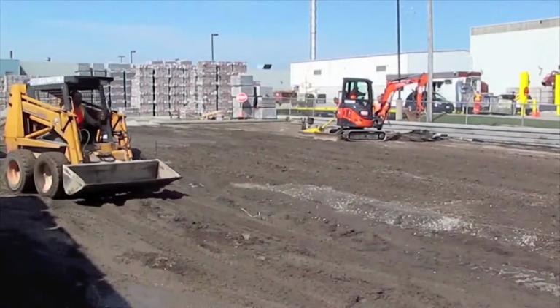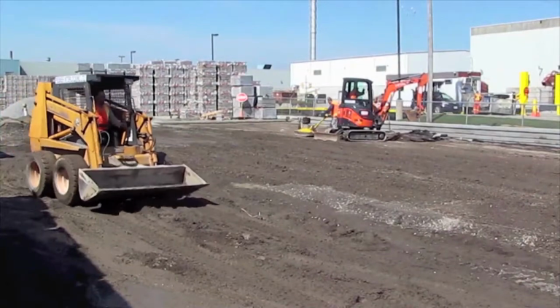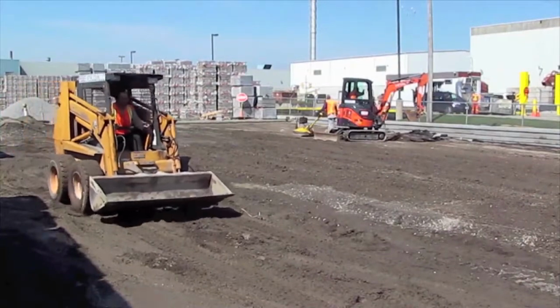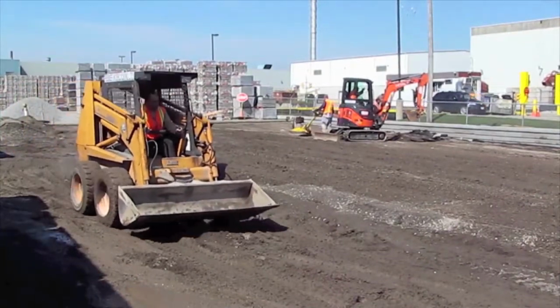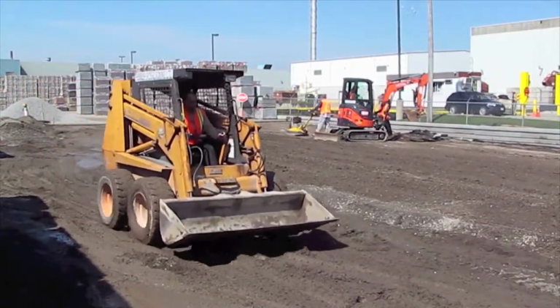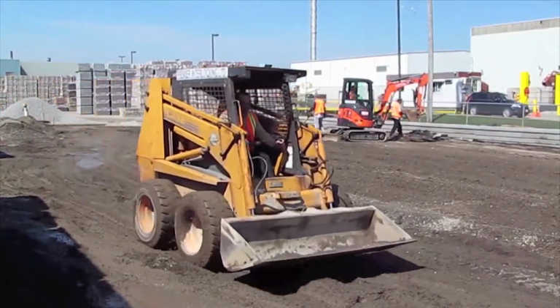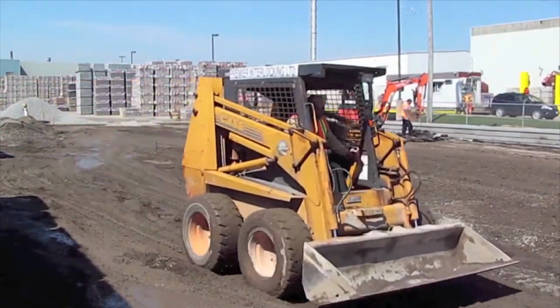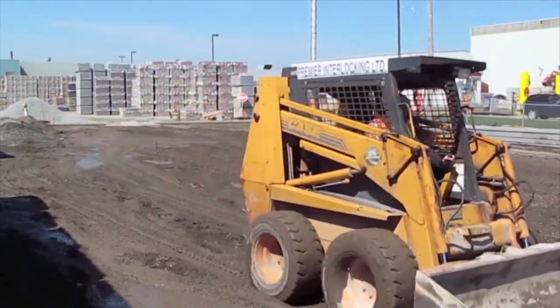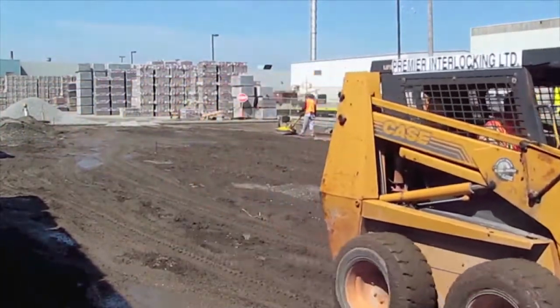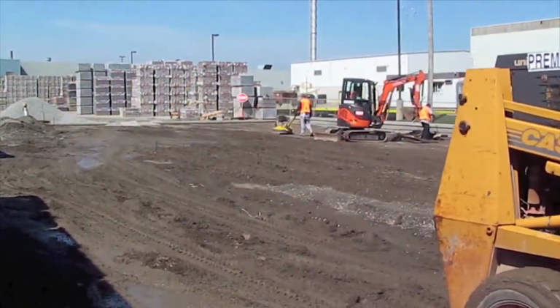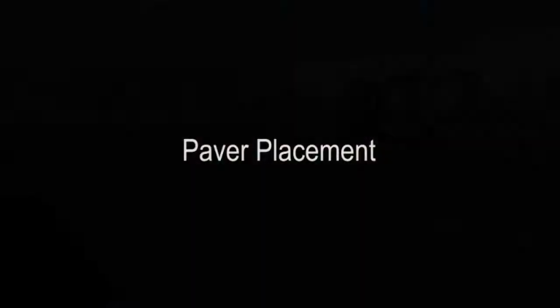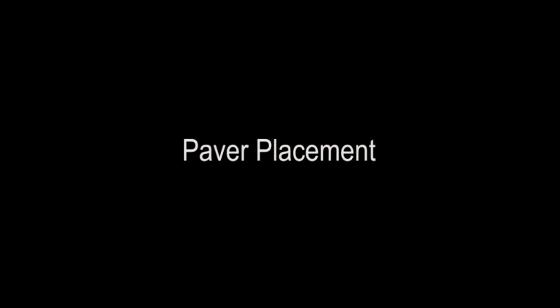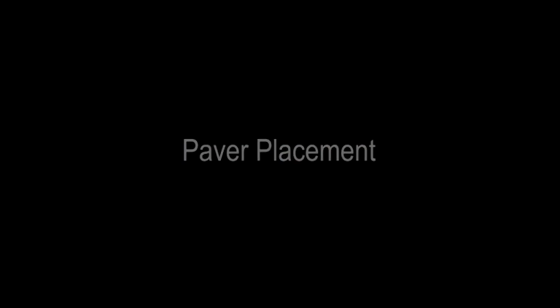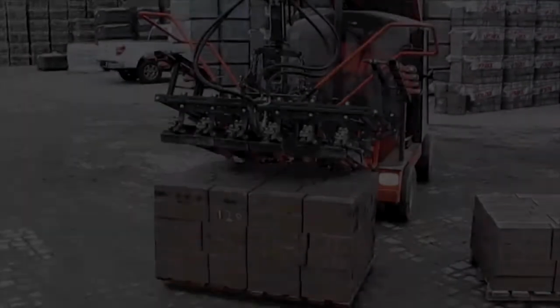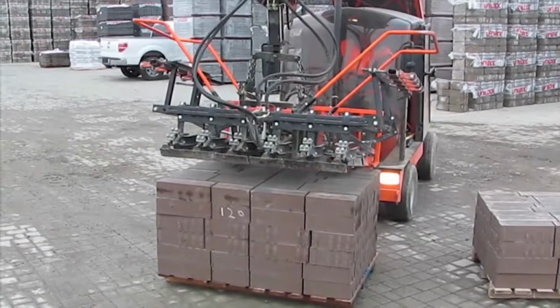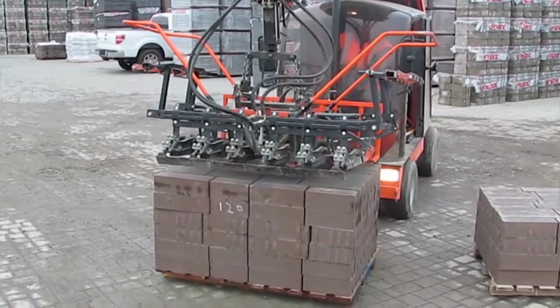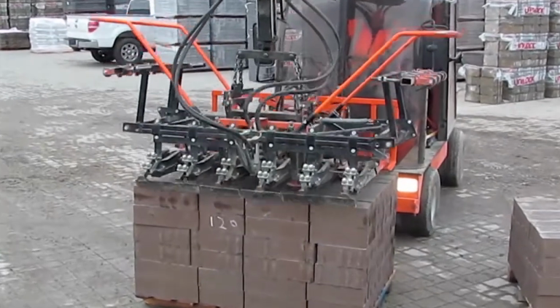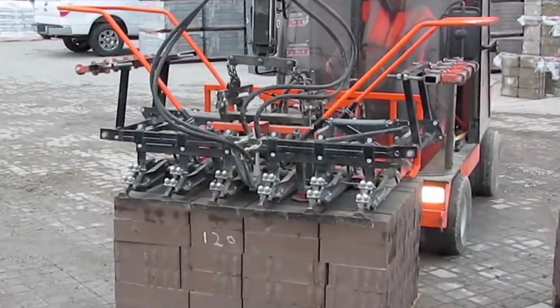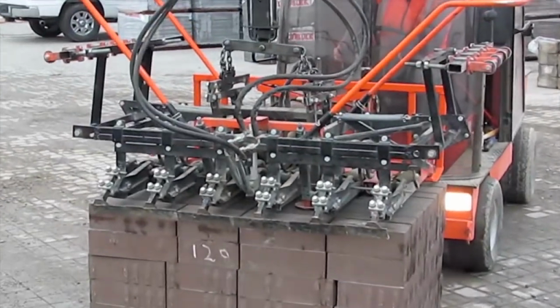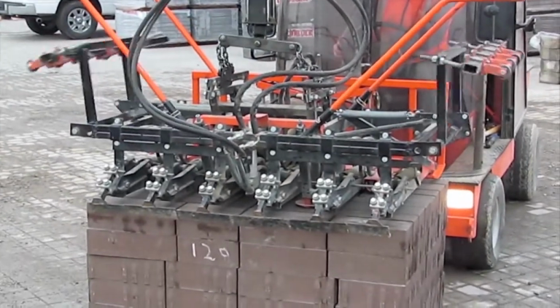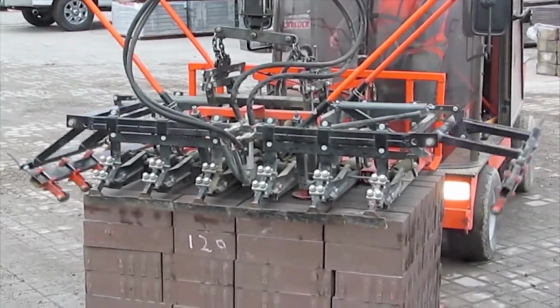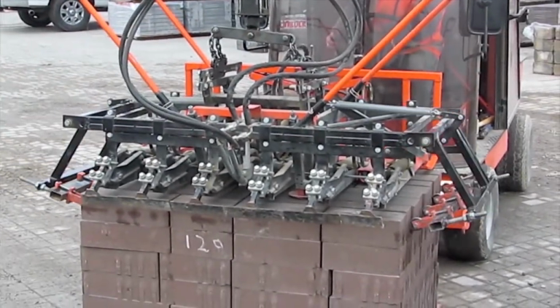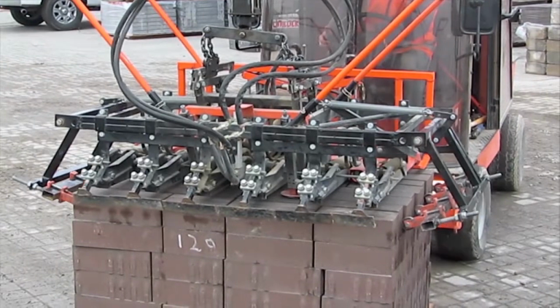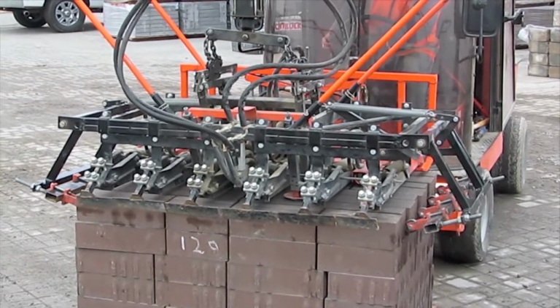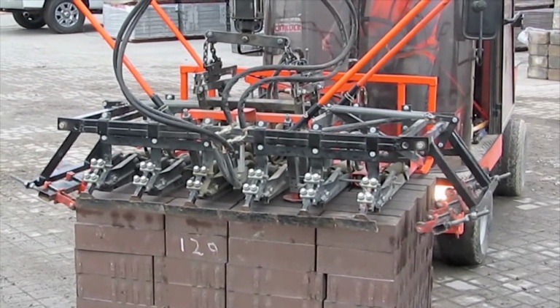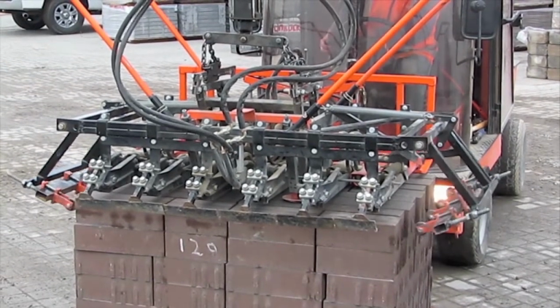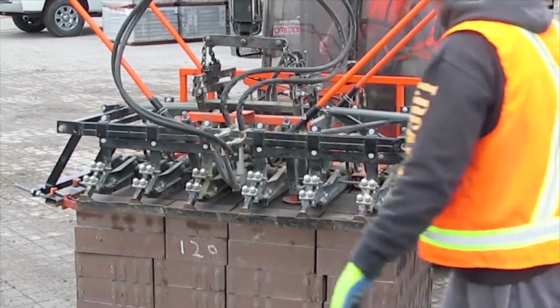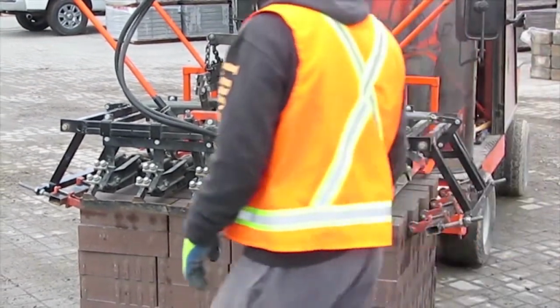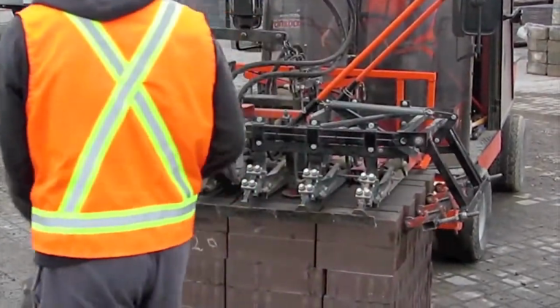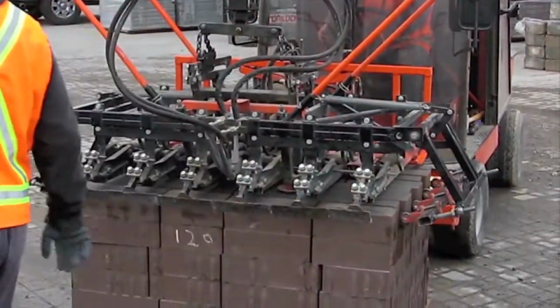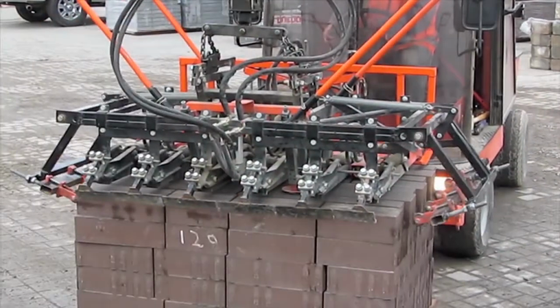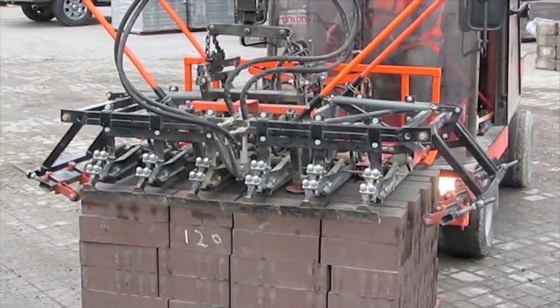Site preparation for Ecoline is the same as any other permeable paver system. Ecoline is designed for rapid installation using a mechanical installation machine as shown here. One machine can install between 8 and 10,000 square feet per day.